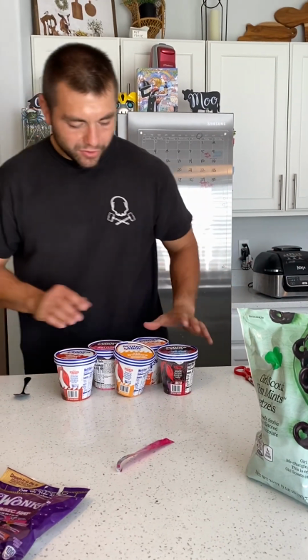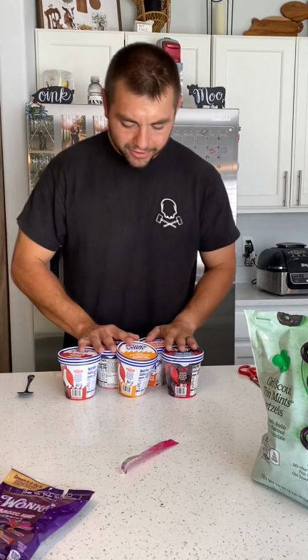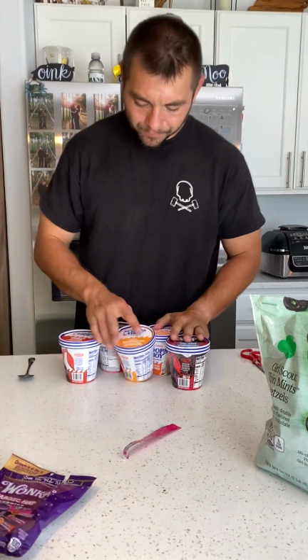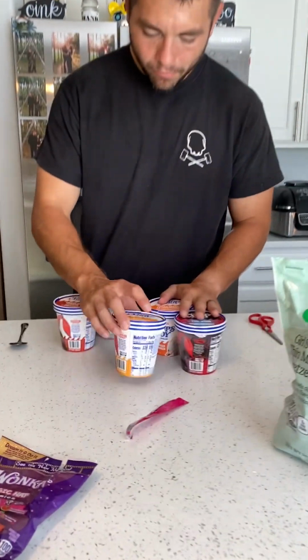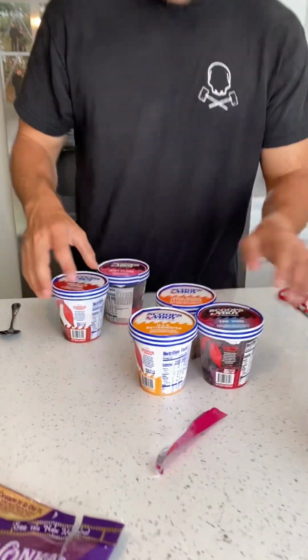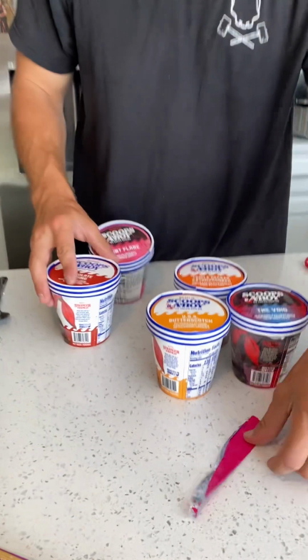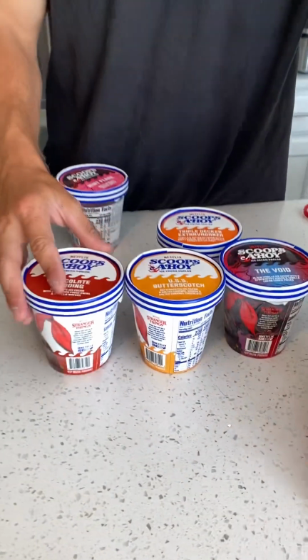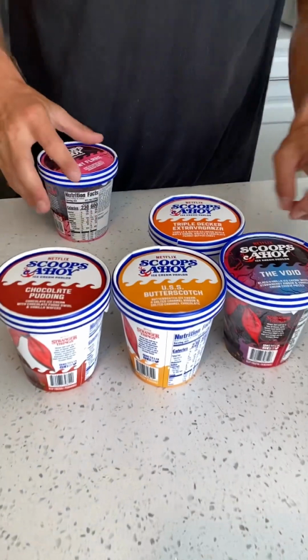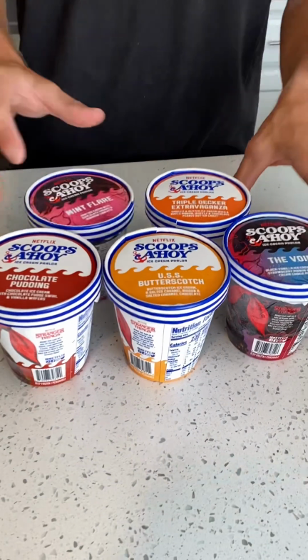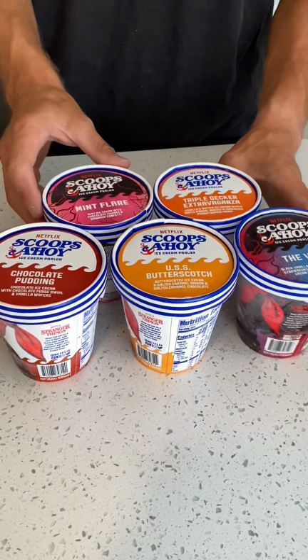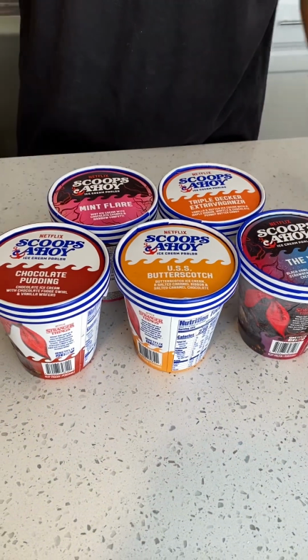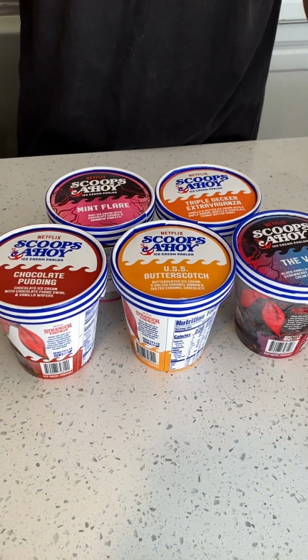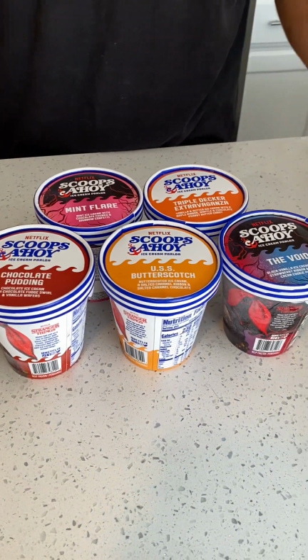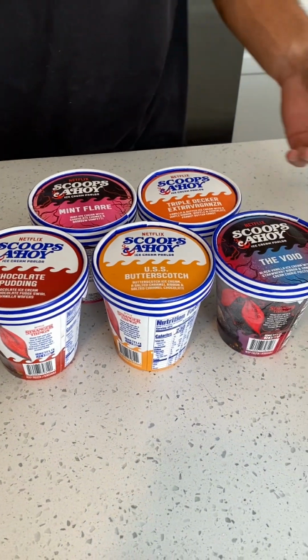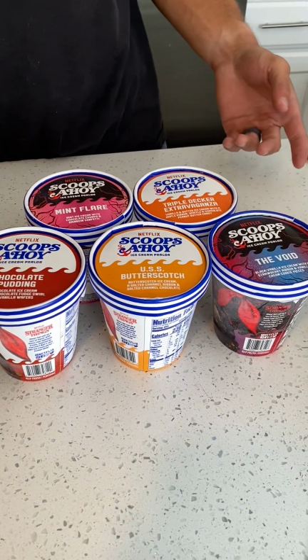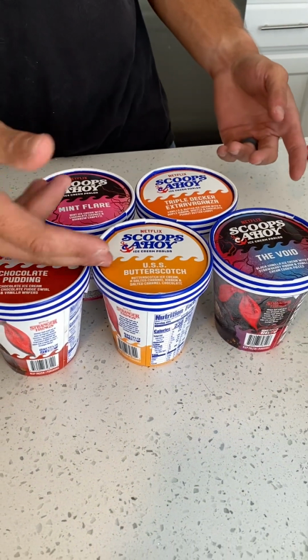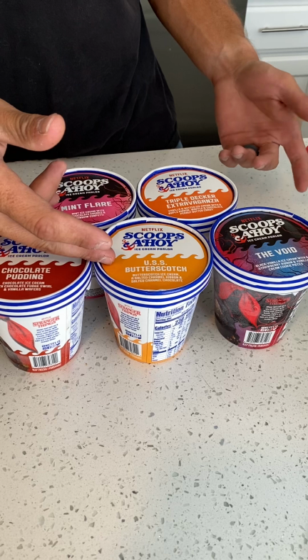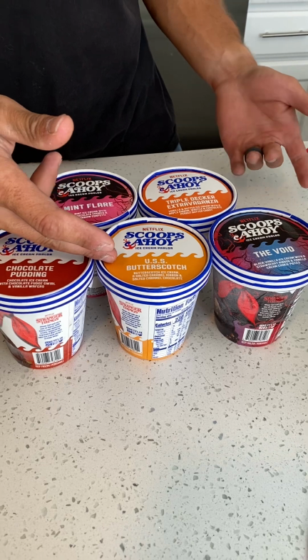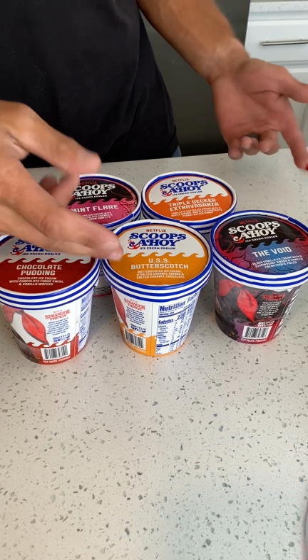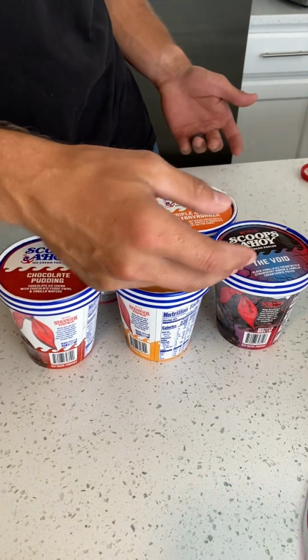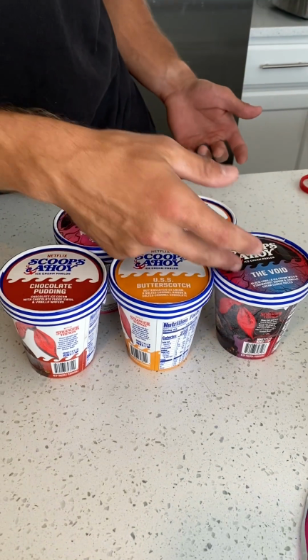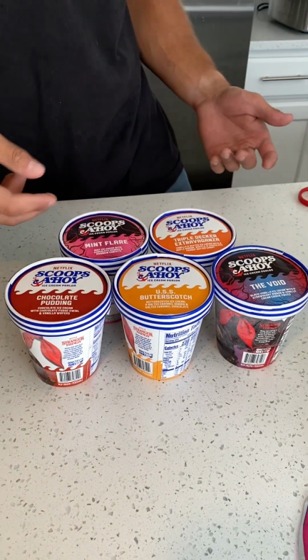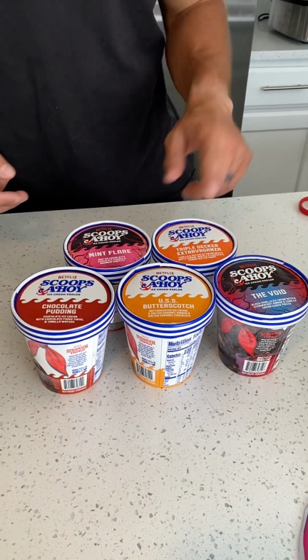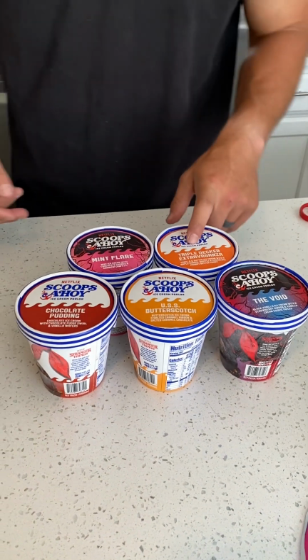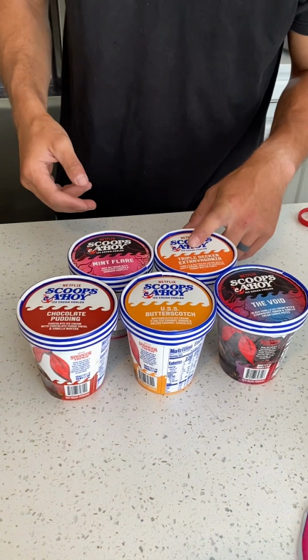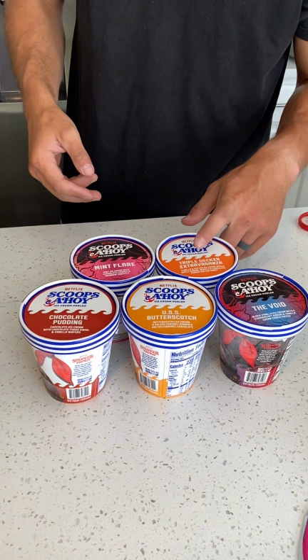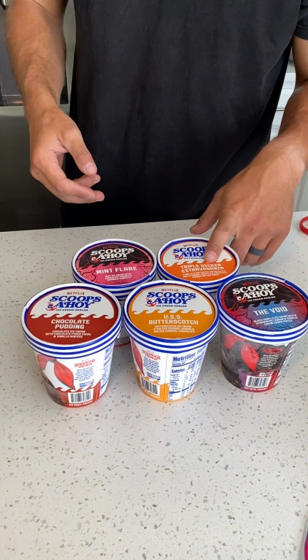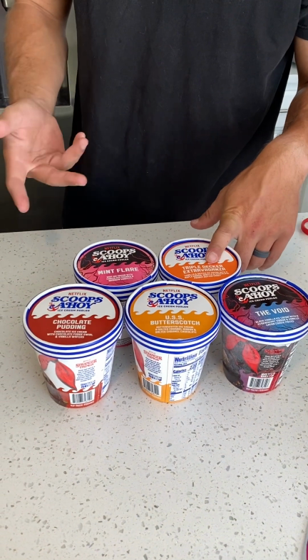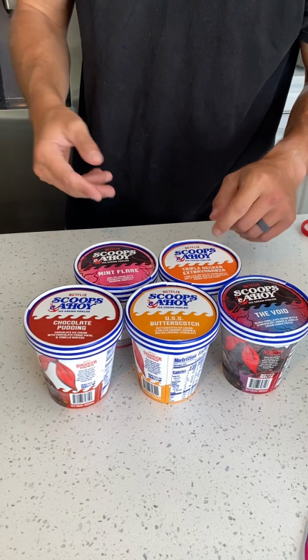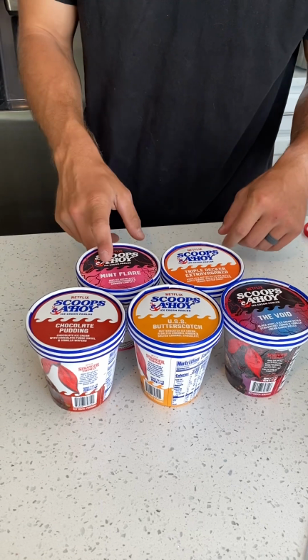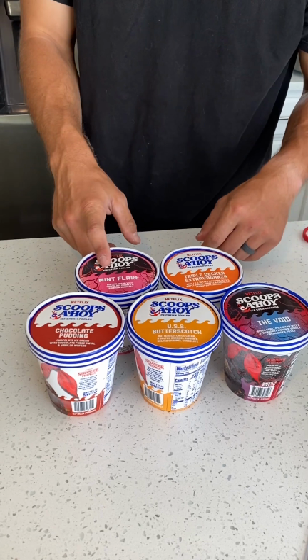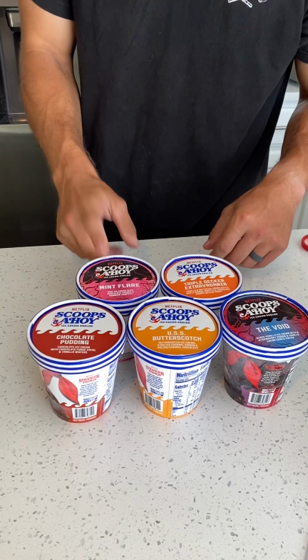Next we have the Stranger Things Ice Cream. We have Chocolate Pudding, USS Butterscotch, The Void, Triple Decker Xavaganza, and Mint Flare.